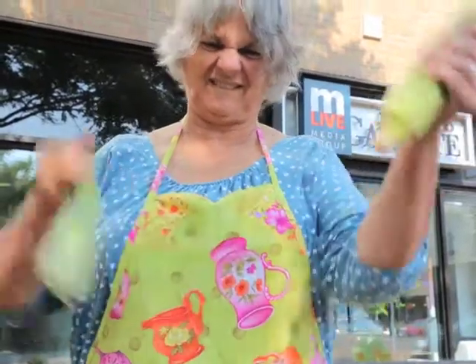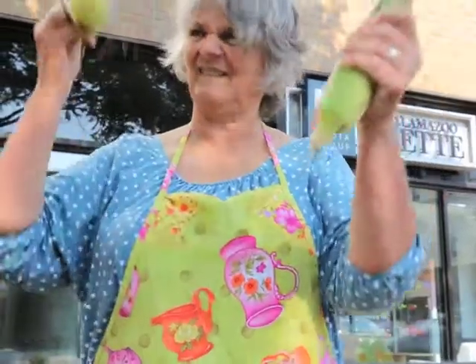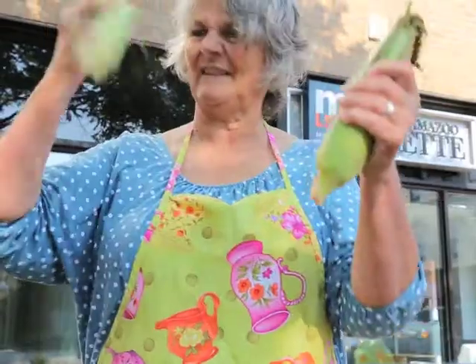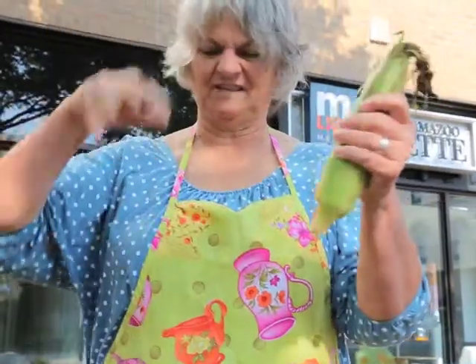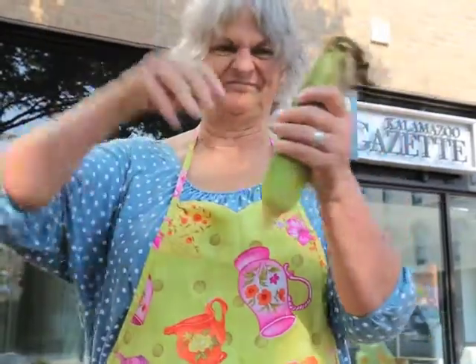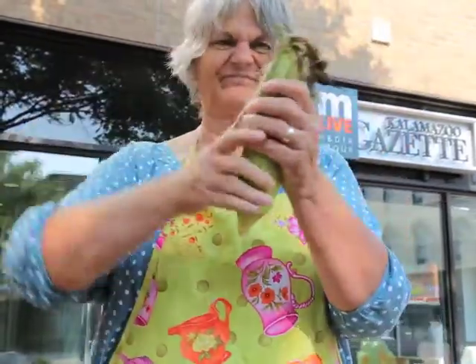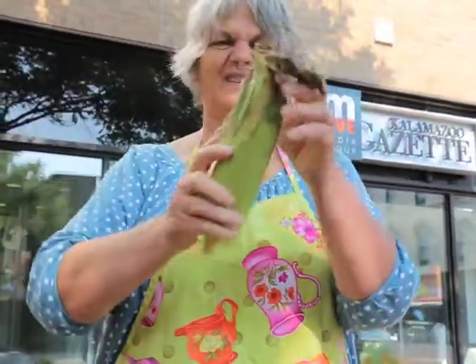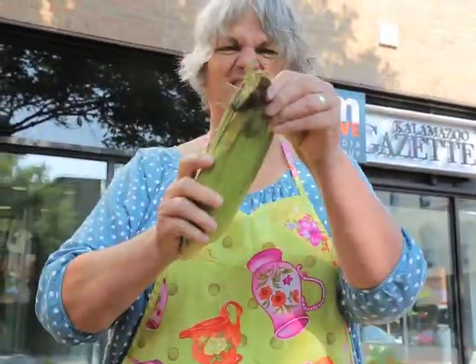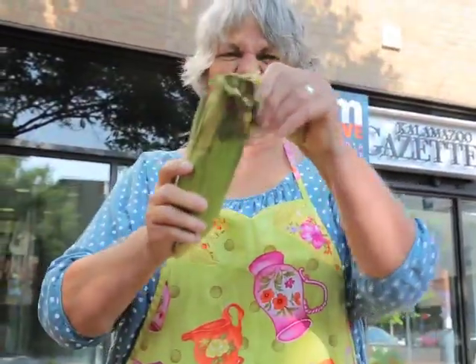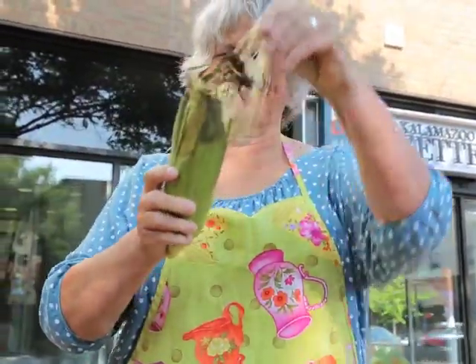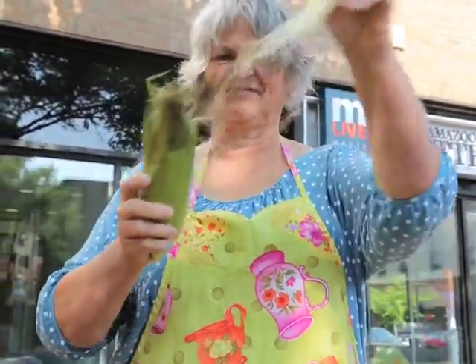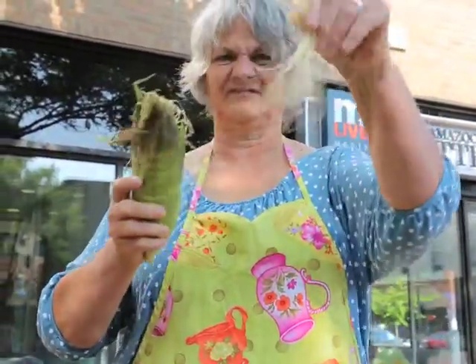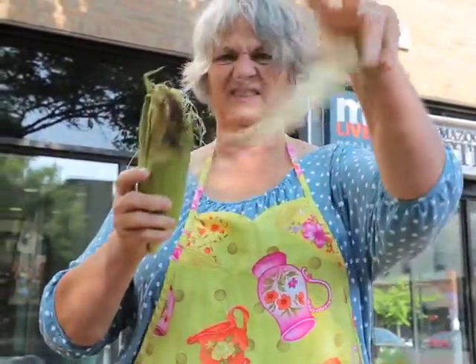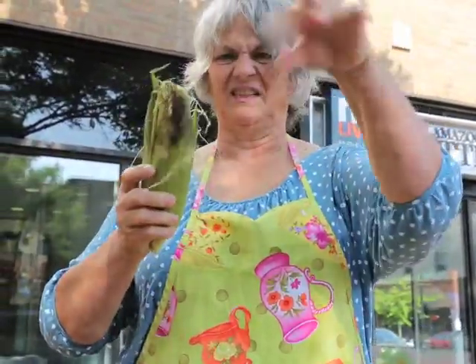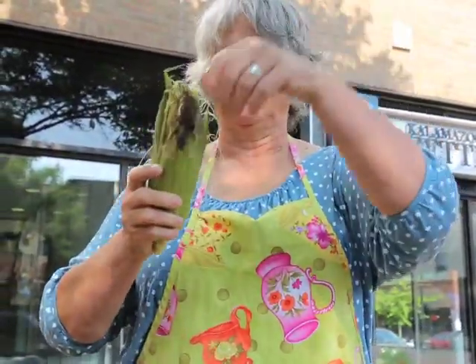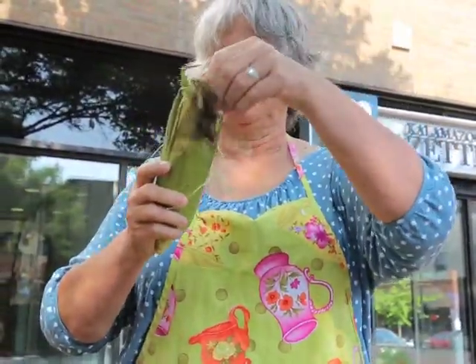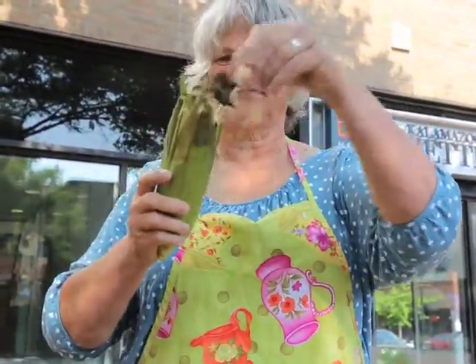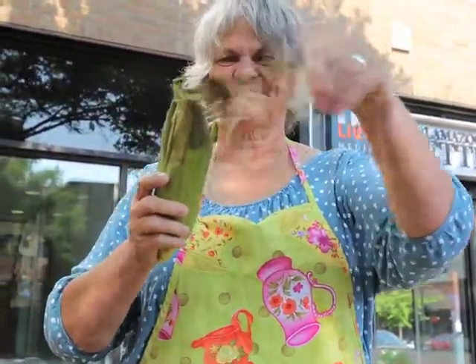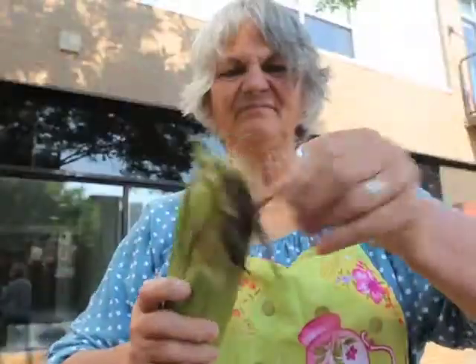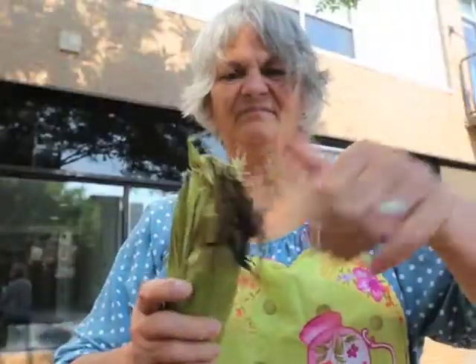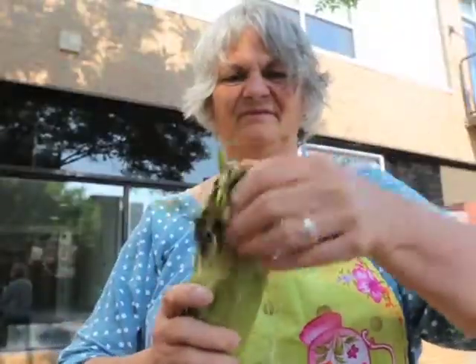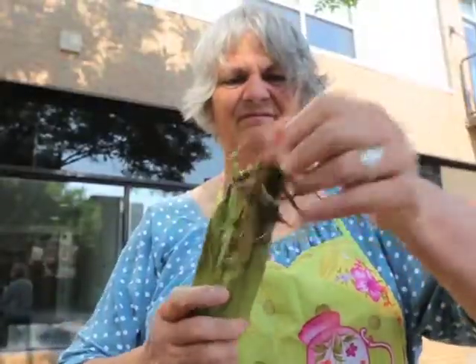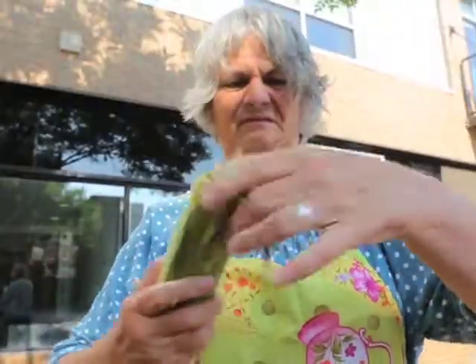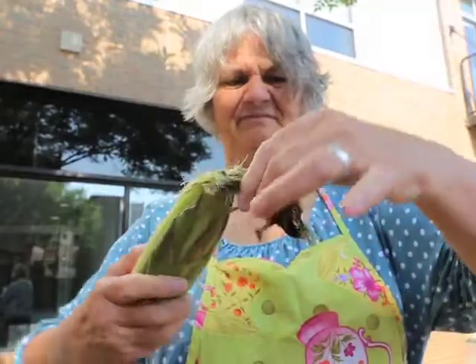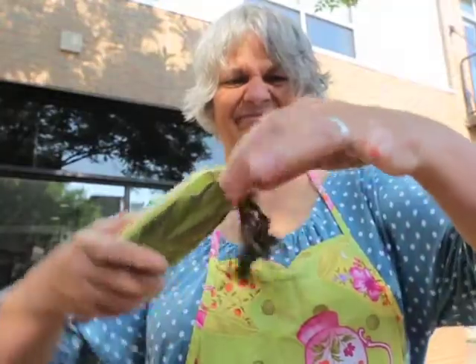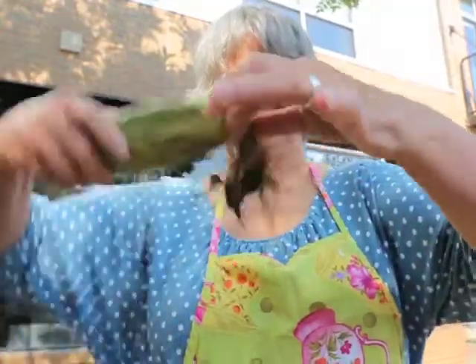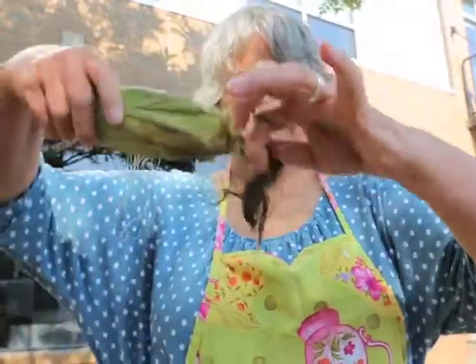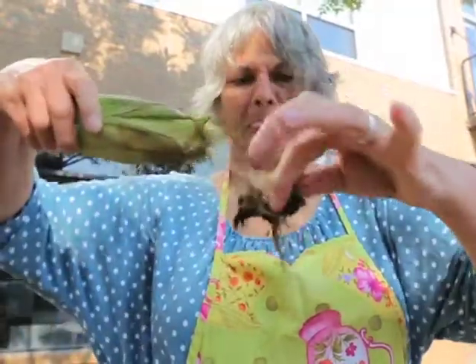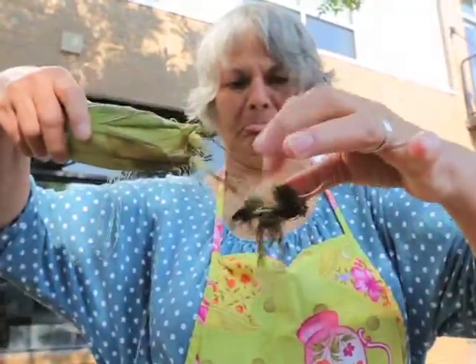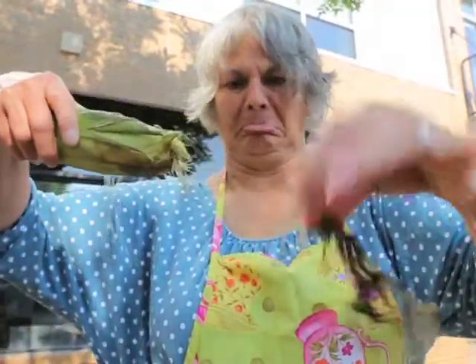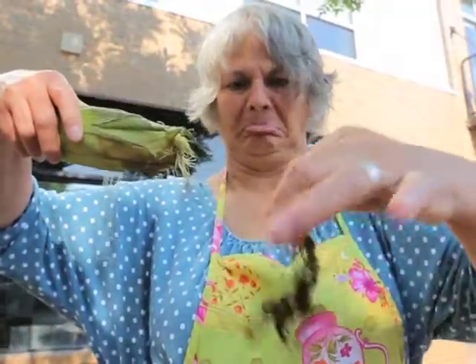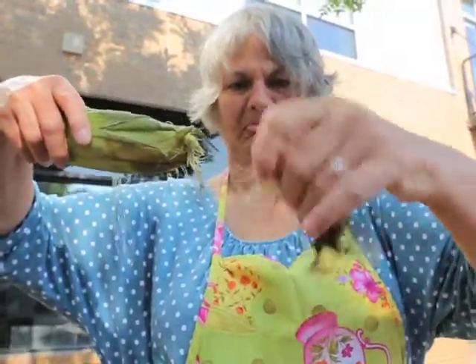I love Michigan sweet corn. You can buy corn already husked in the grocery store, but it's not as fresh as corn coming straight out of the field.